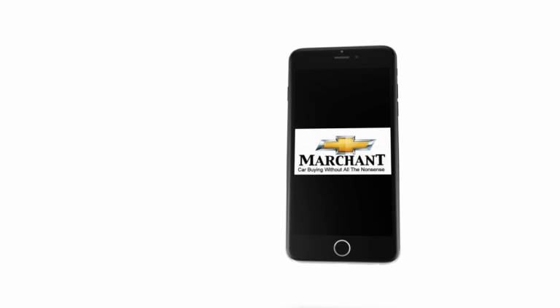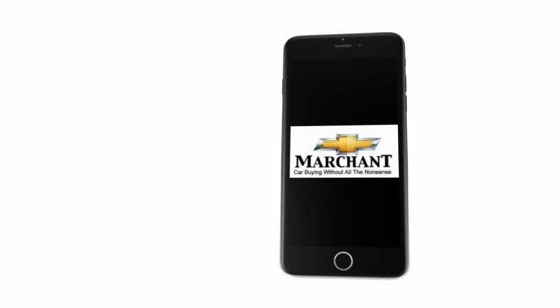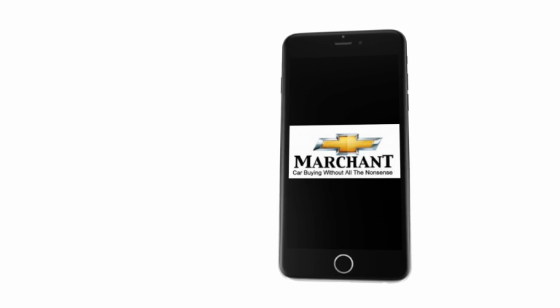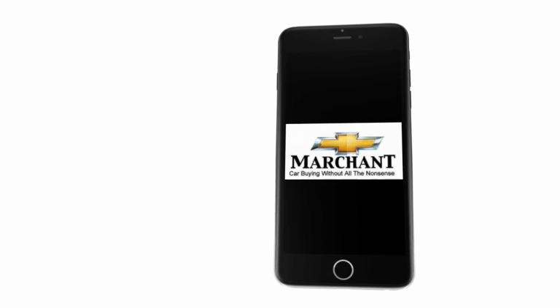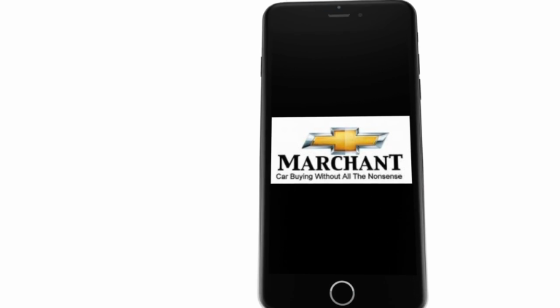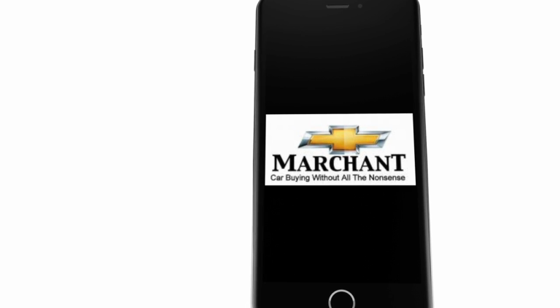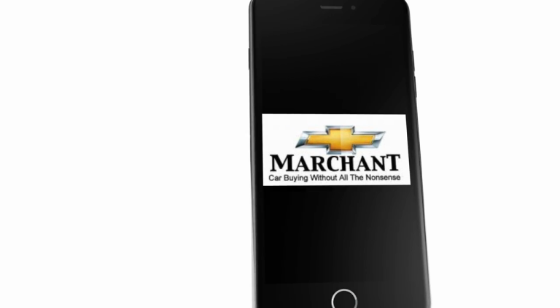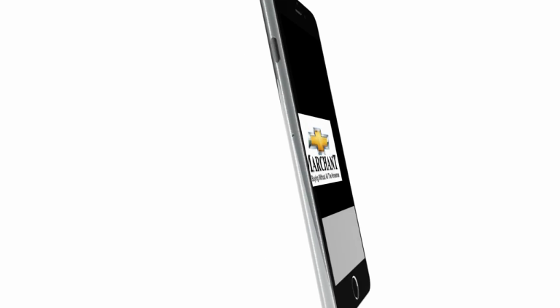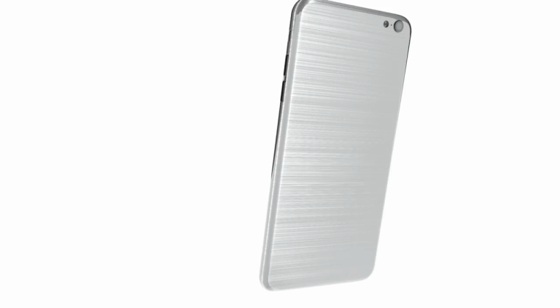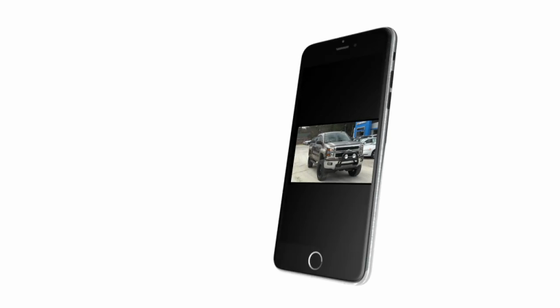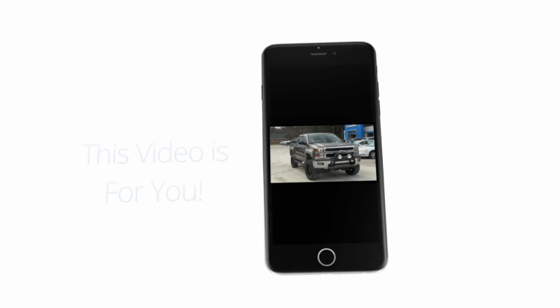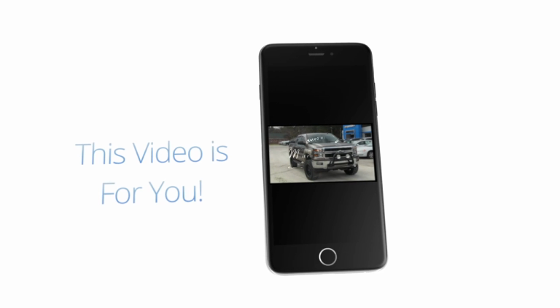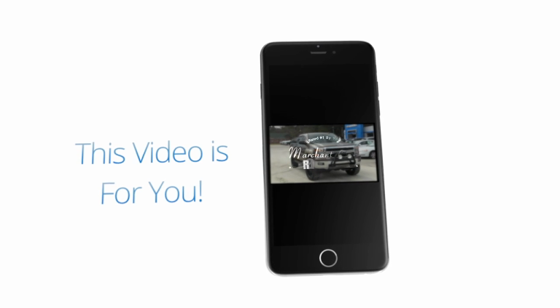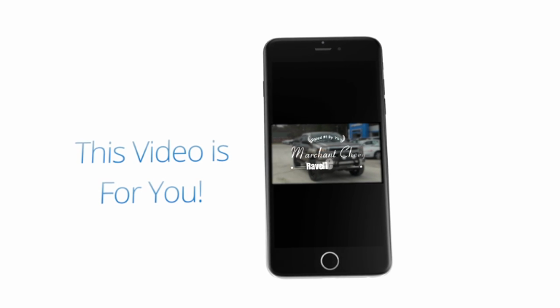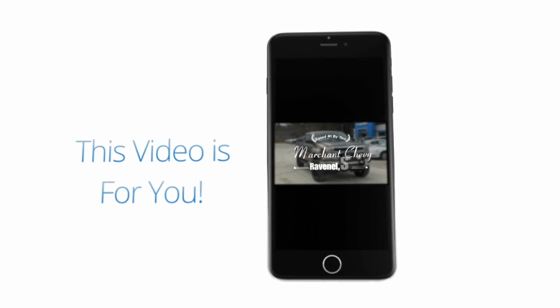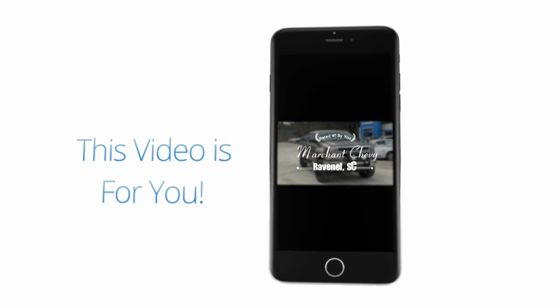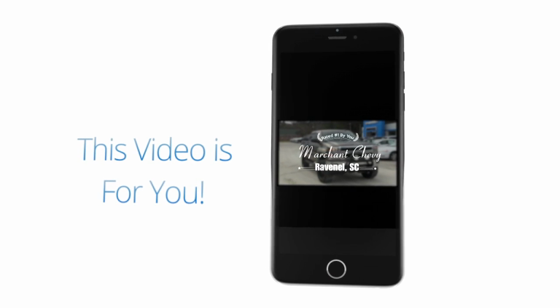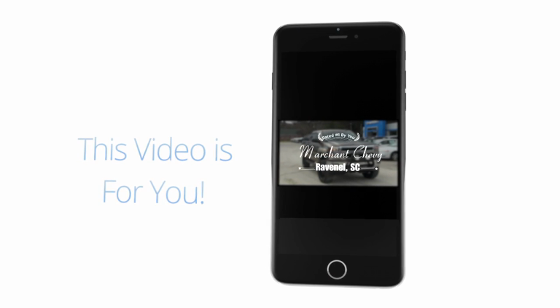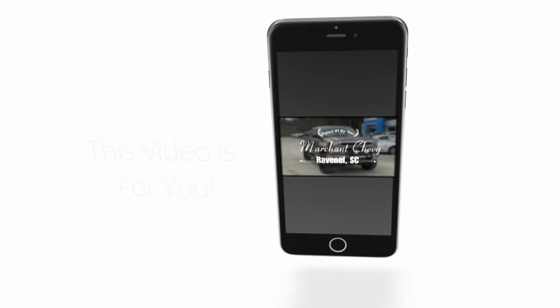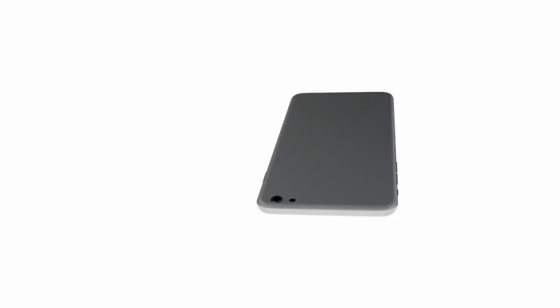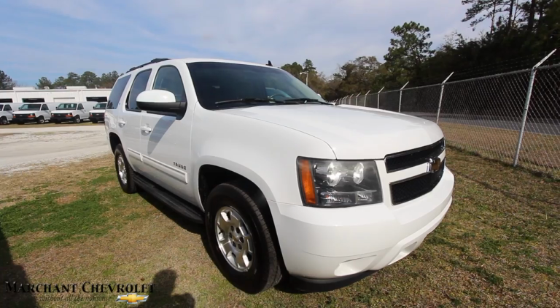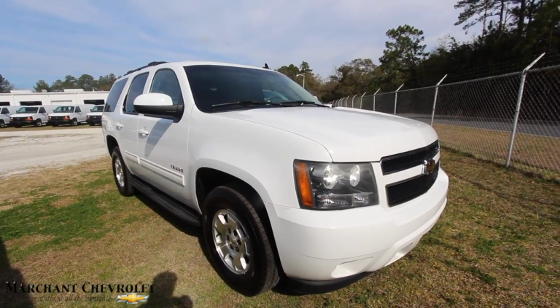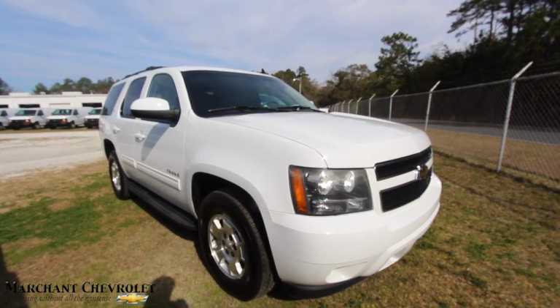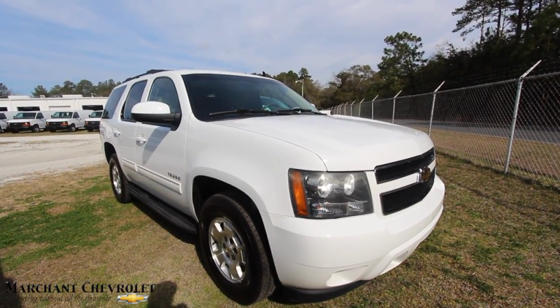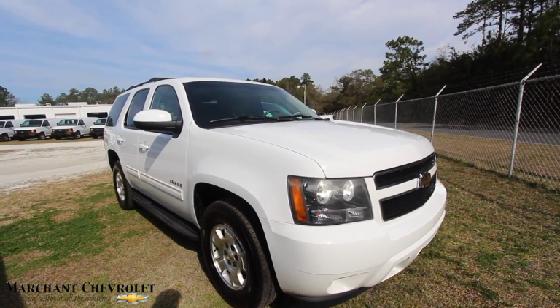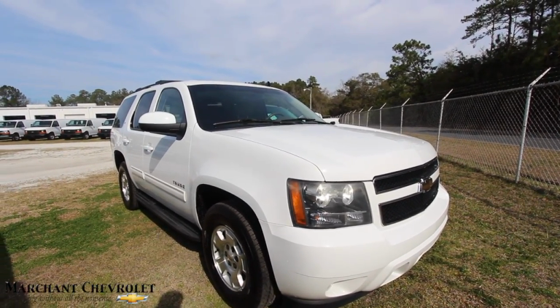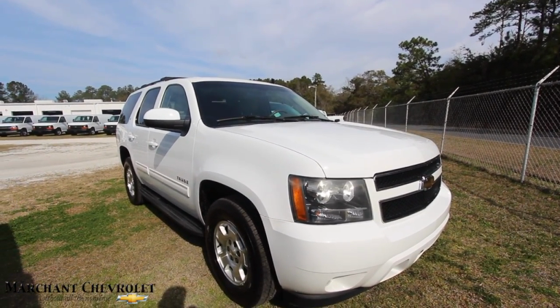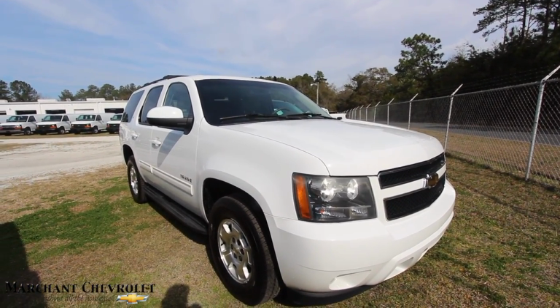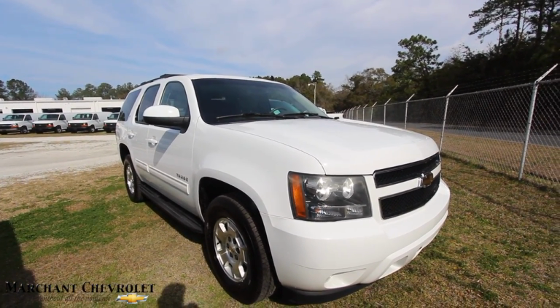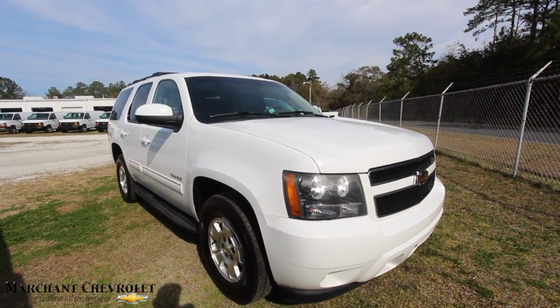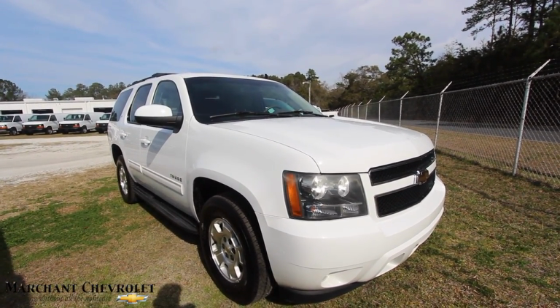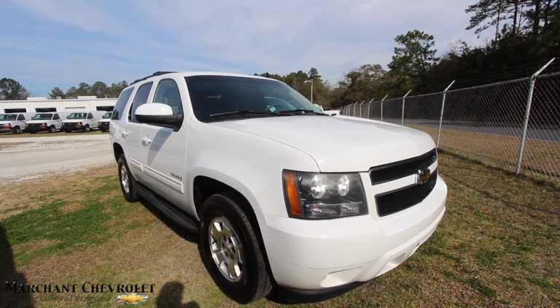Welcome to Marchant Chevrolet — Marchant Chevrolet without all the nonsense. Hey everybody, welcome to Marchant Chevrolet. Today we're going to be looking at the 2011 Chevy Tahoe.